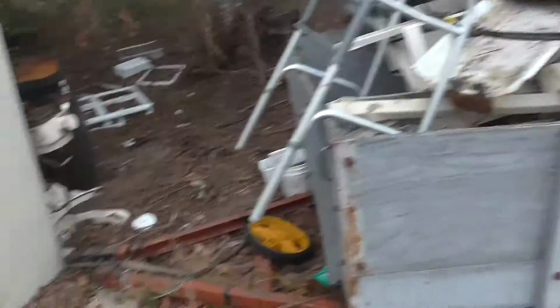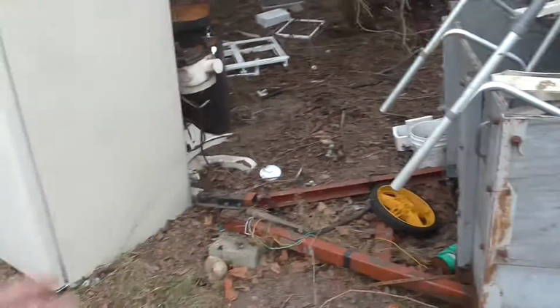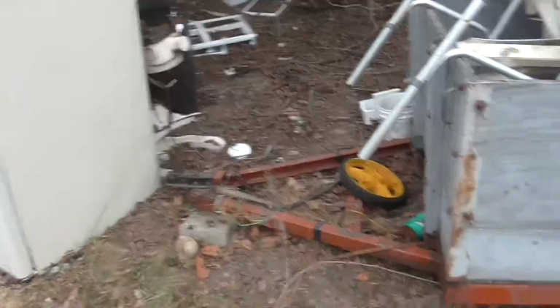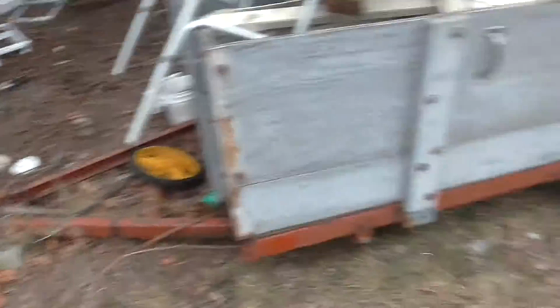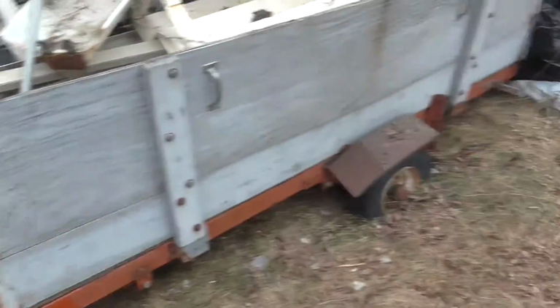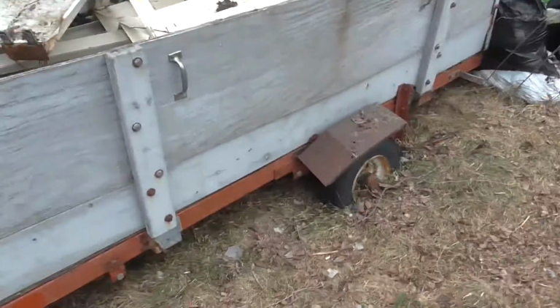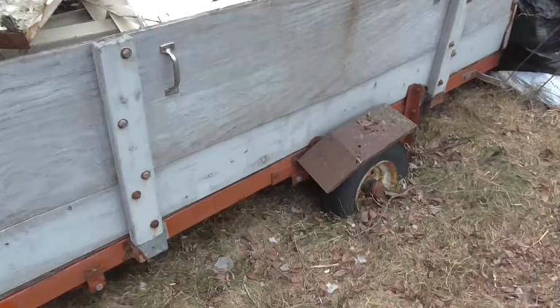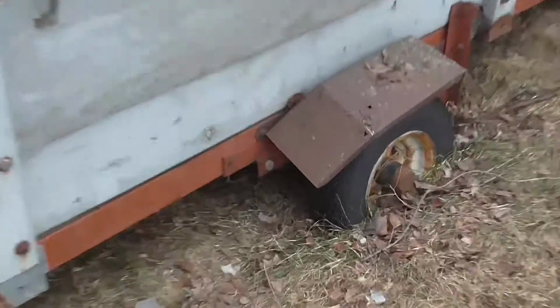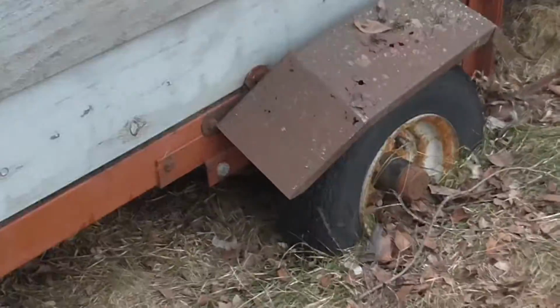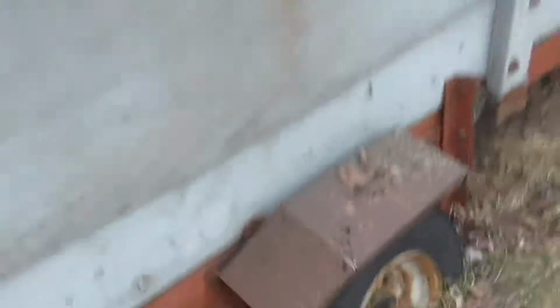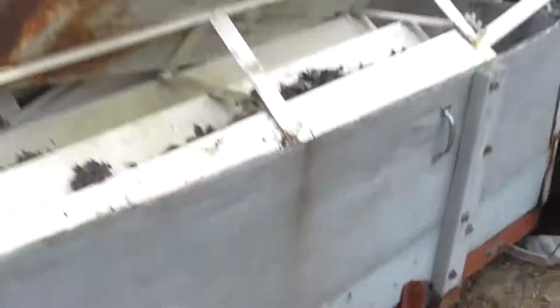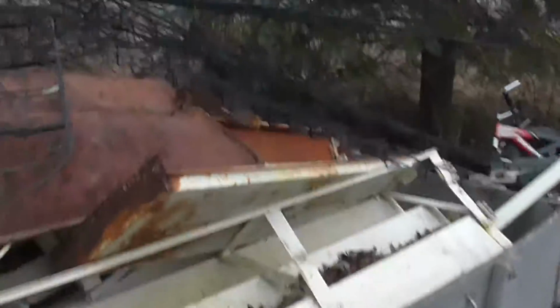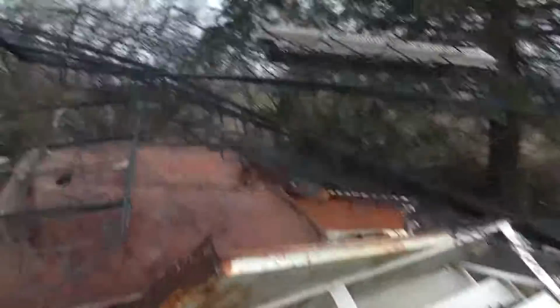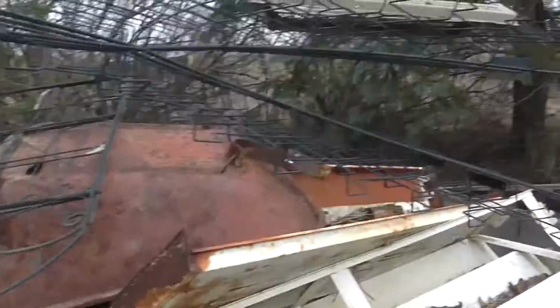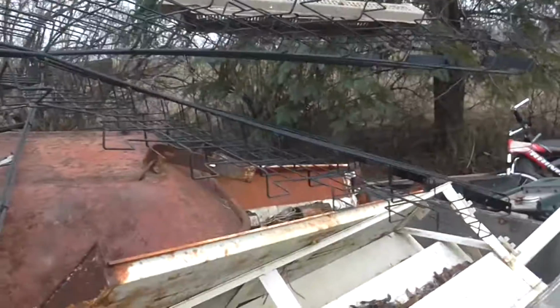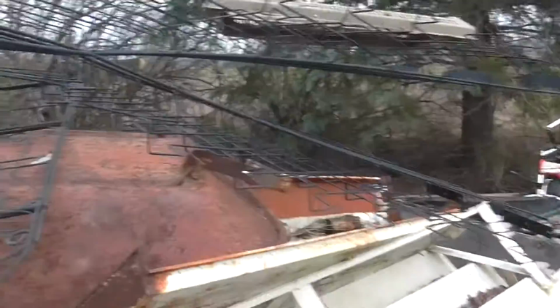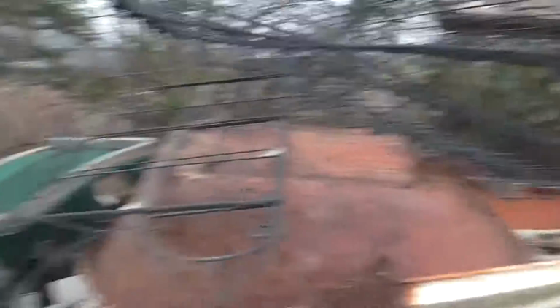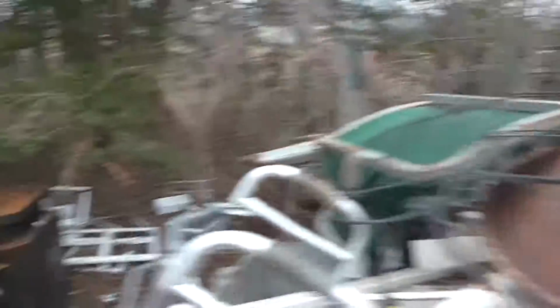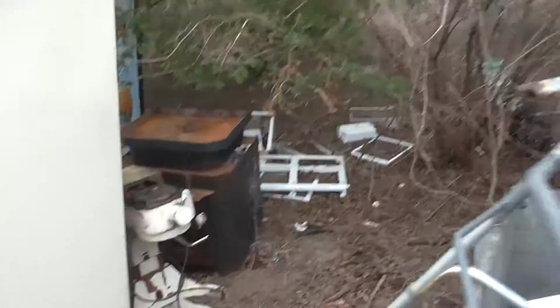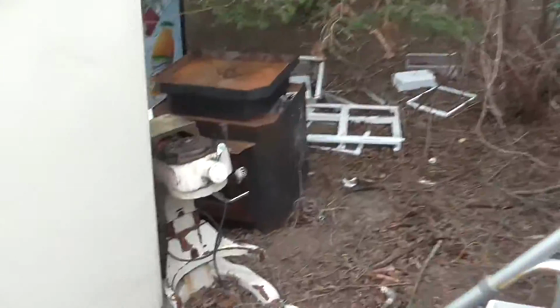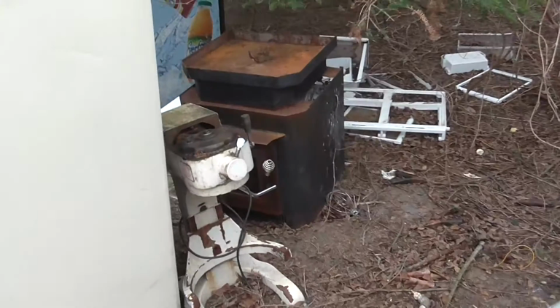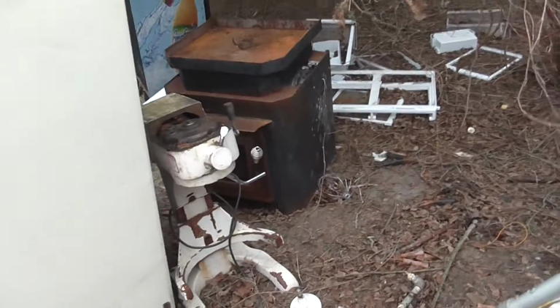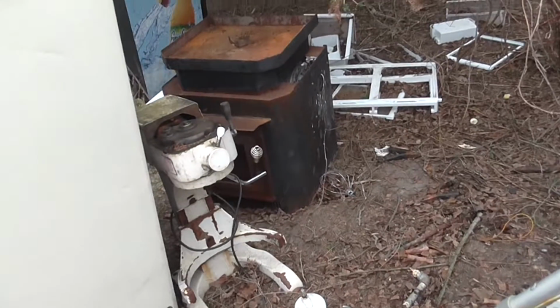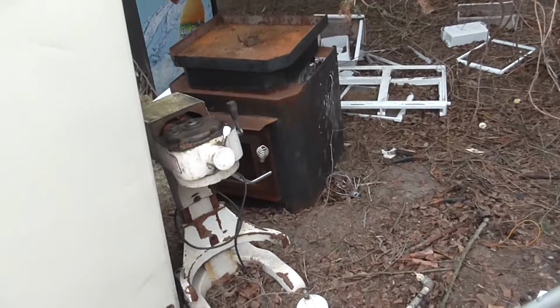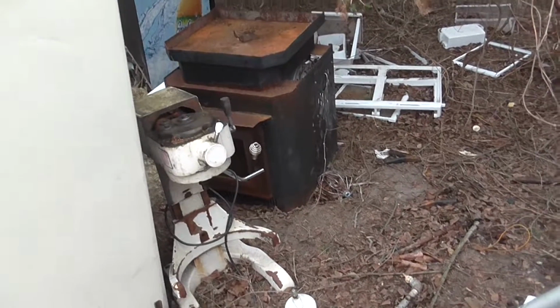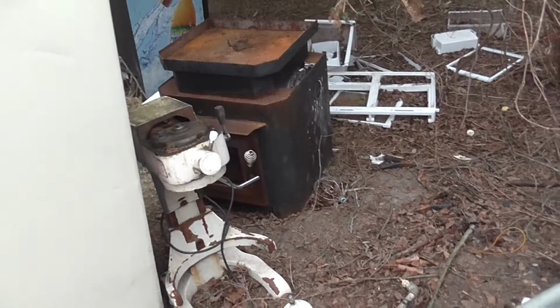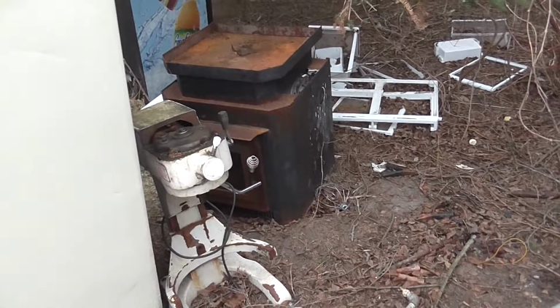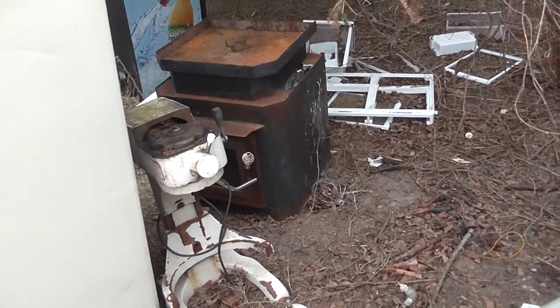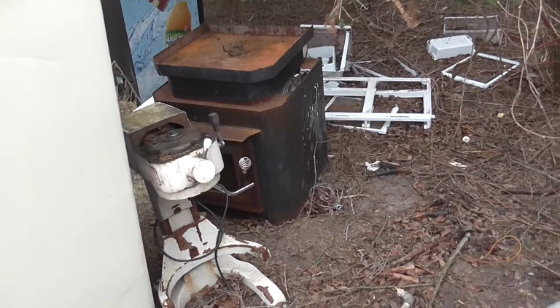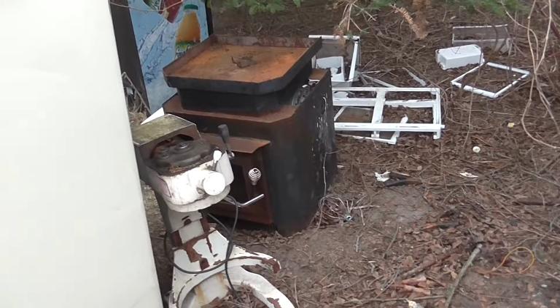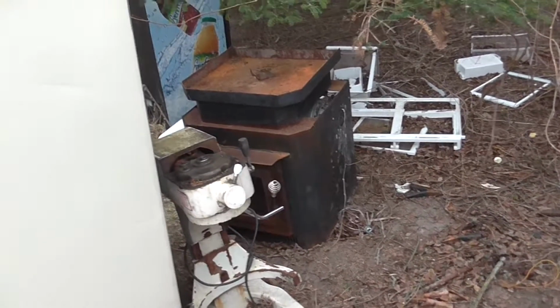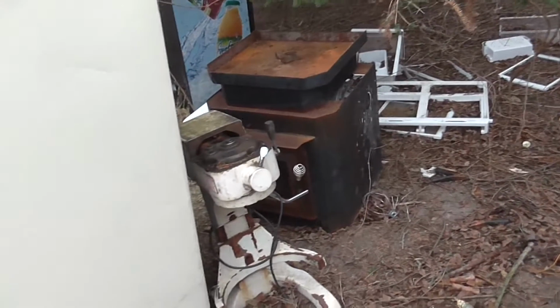I should just hook right up to the trailer and pull it out, but she's got a little flat. Got a little flat. Oh yeah, tune in Monday. Tomorrow we'll load the rest up, Monday we'll see what we get.